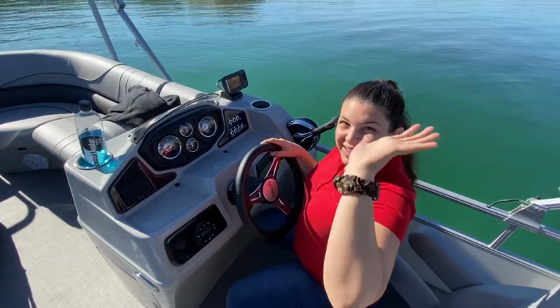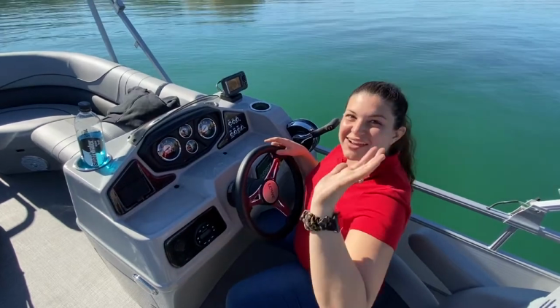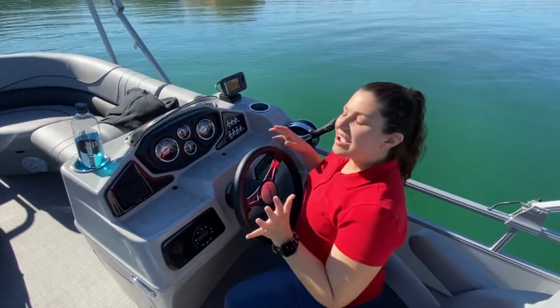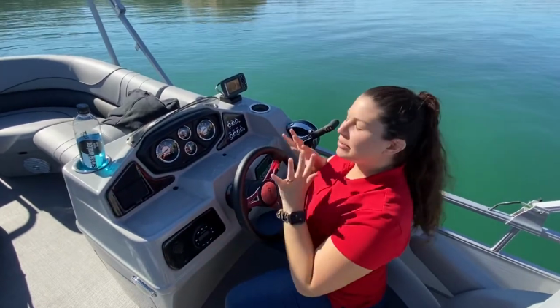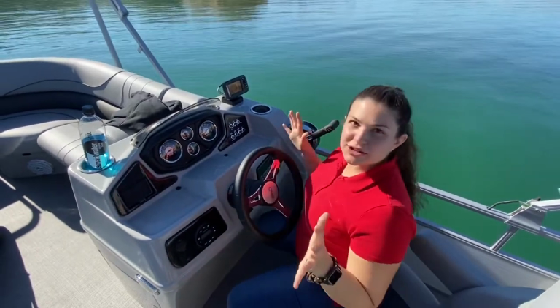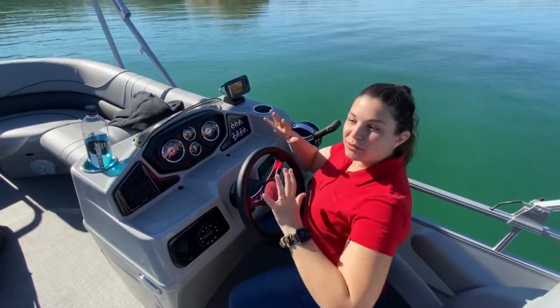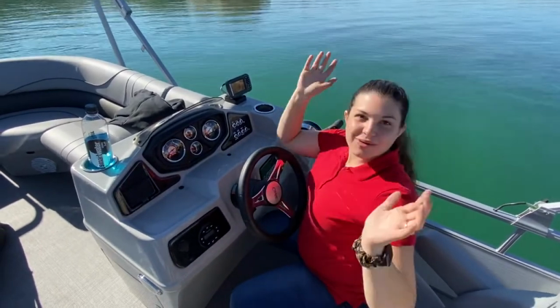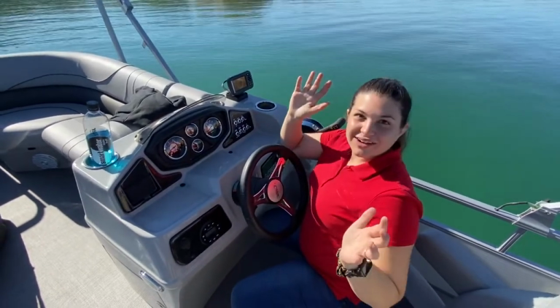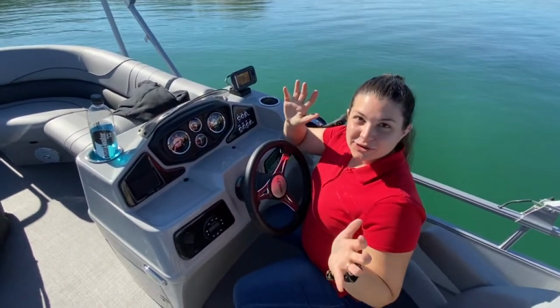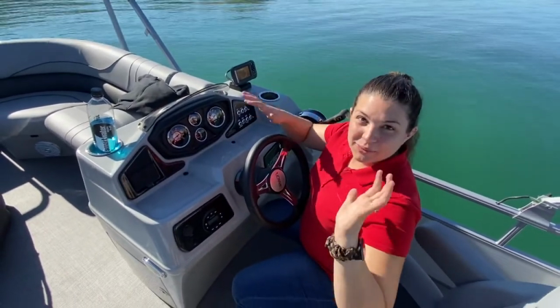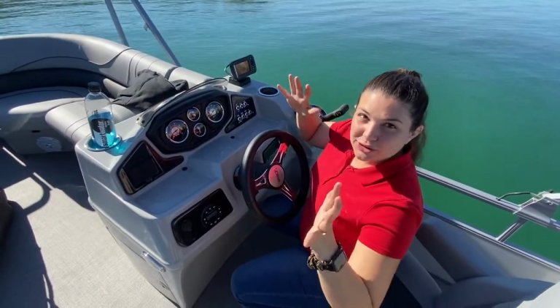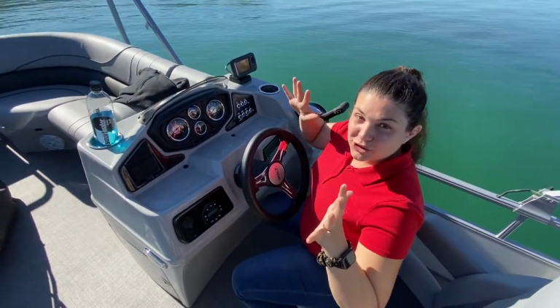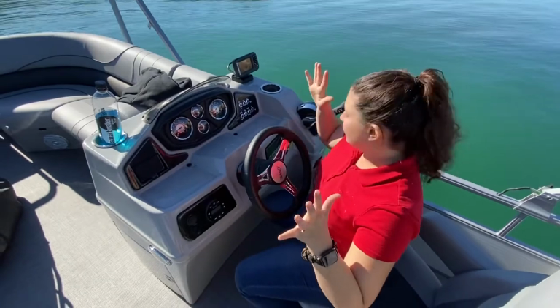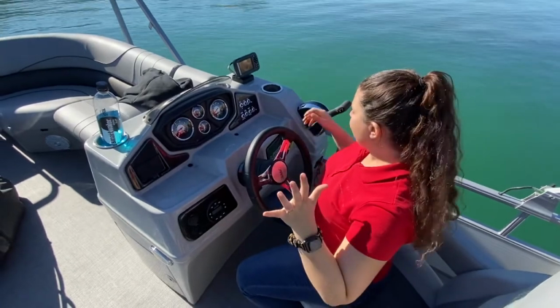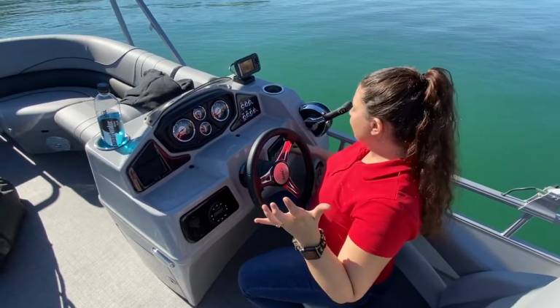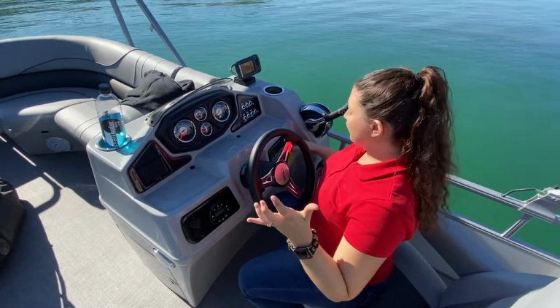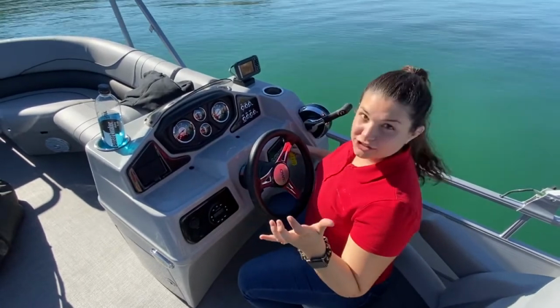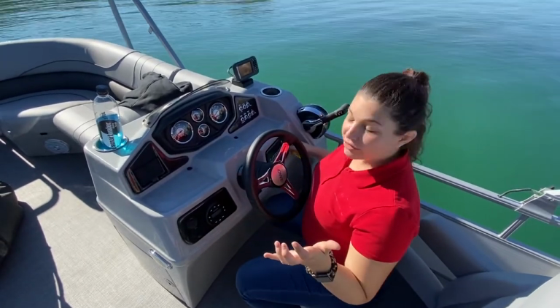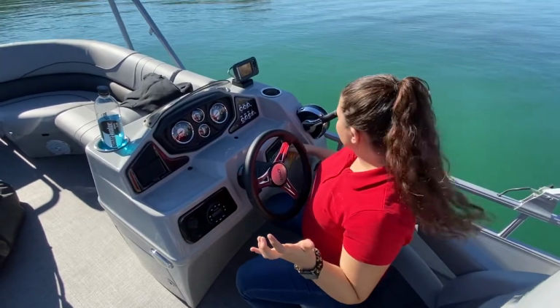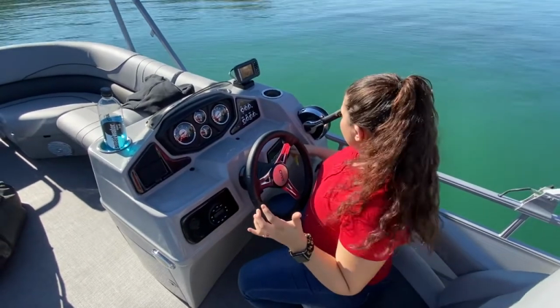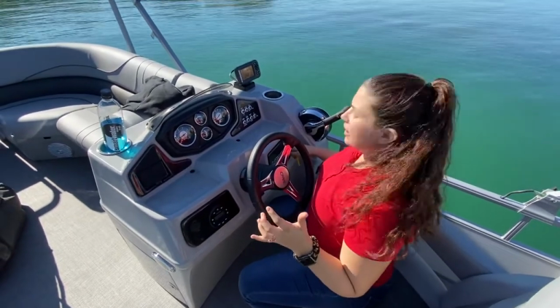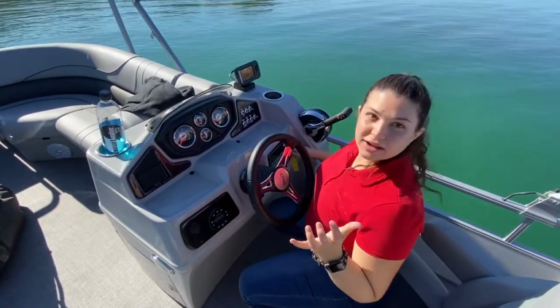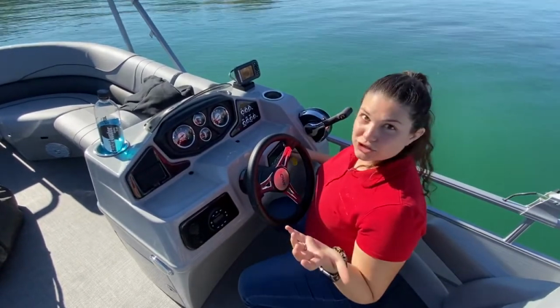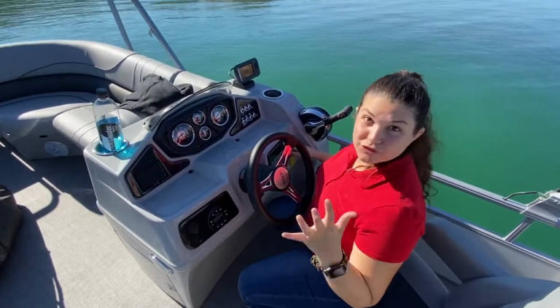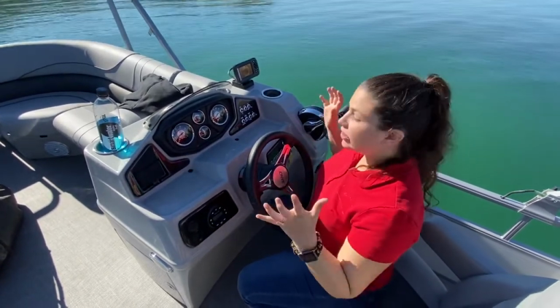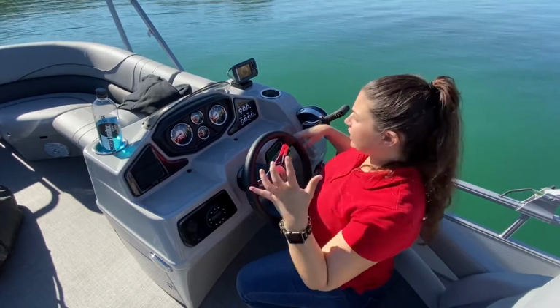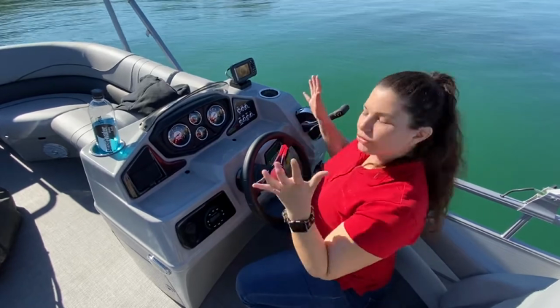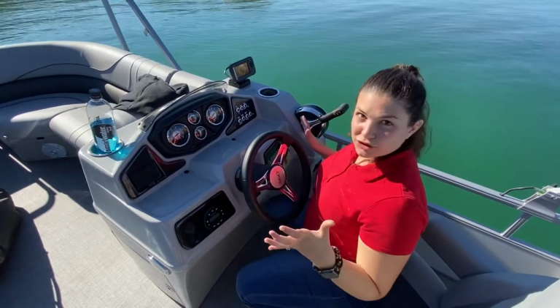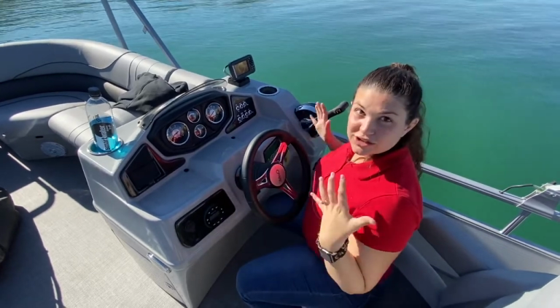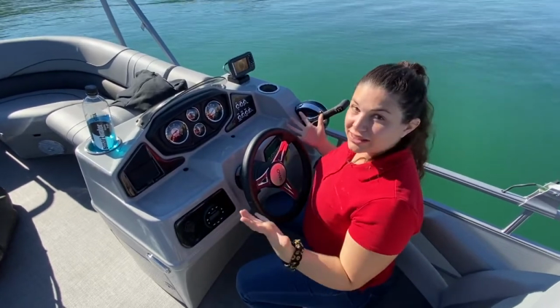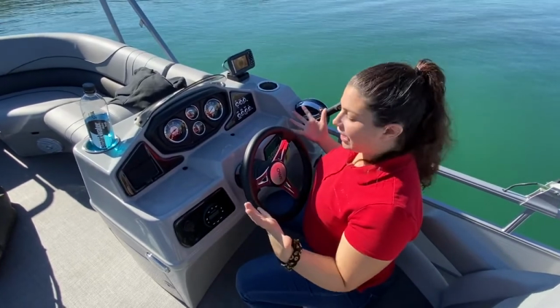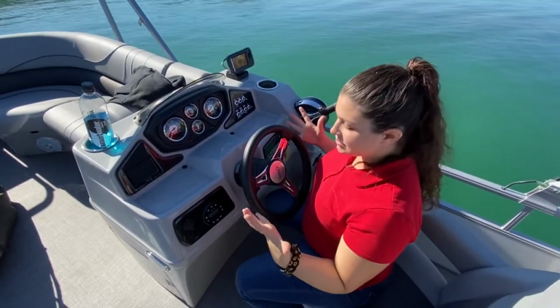Hey Gary! I'm gonna start the walkthrough. We're on the water right now with your boat. We're gonna go through and show you everything. I'm actually gonna turn the motor off here and show you, starting from the beginning, and kind of go through our controls here at the captain's seat.